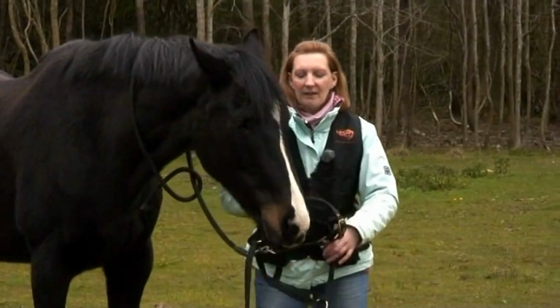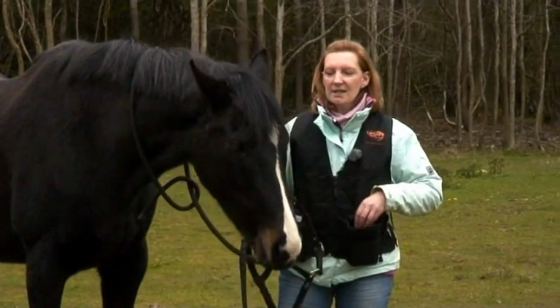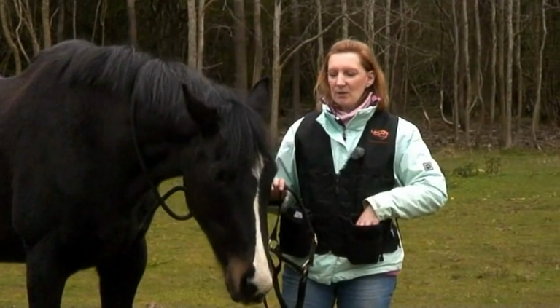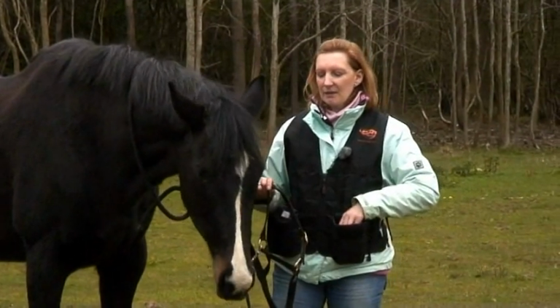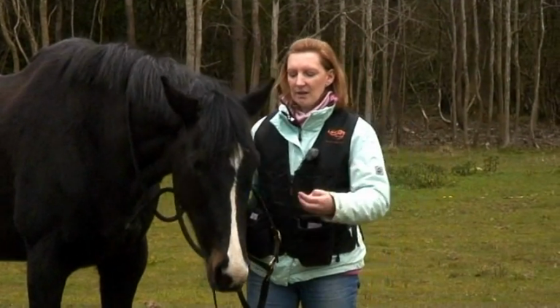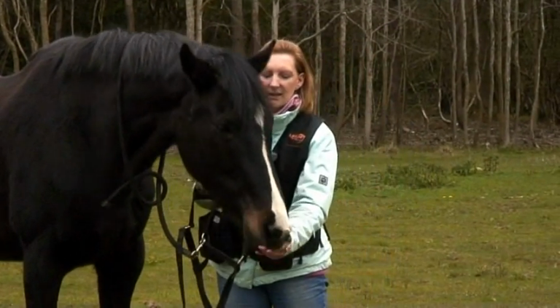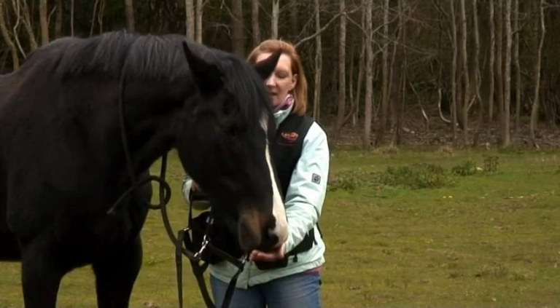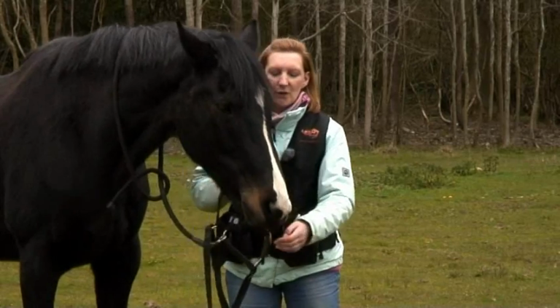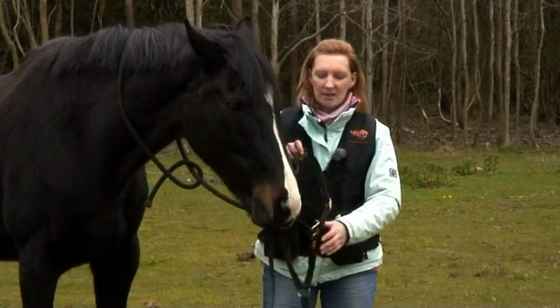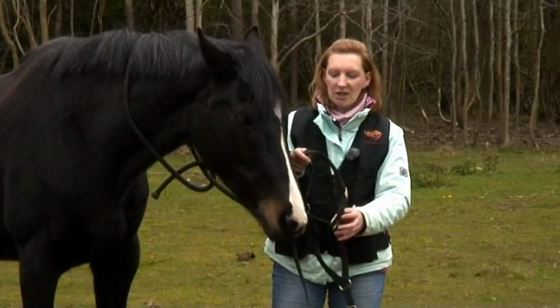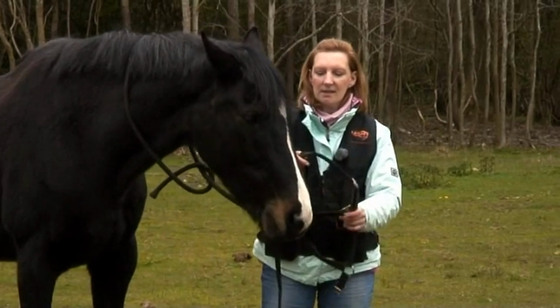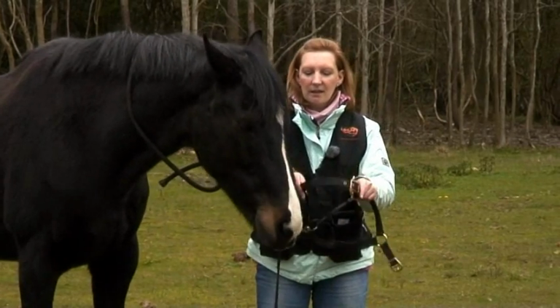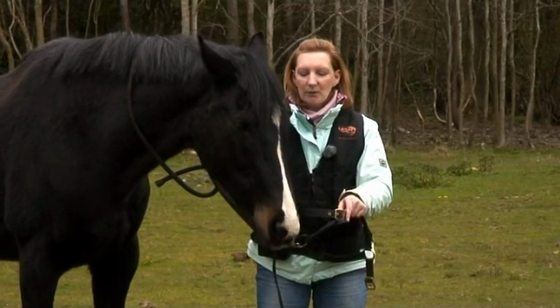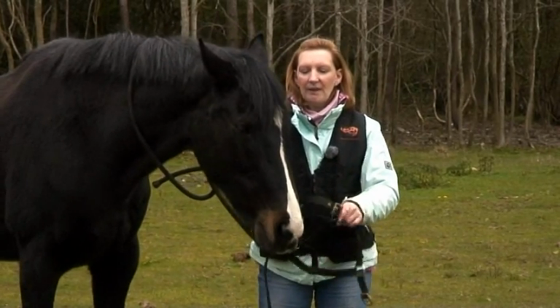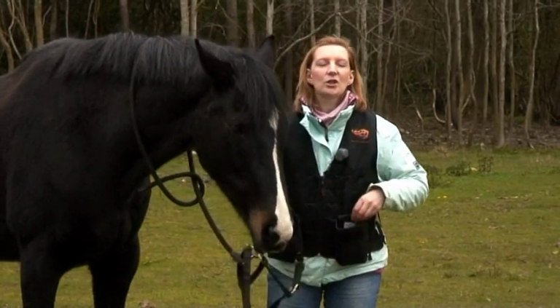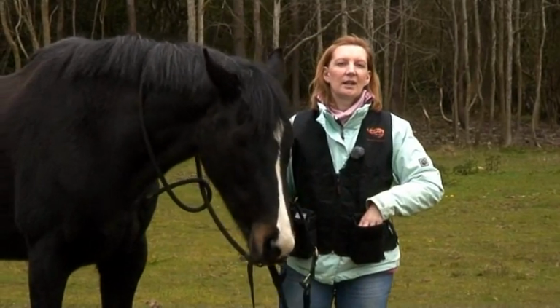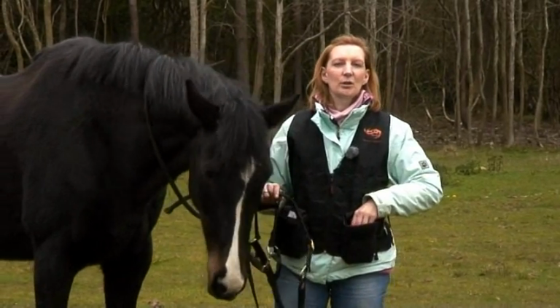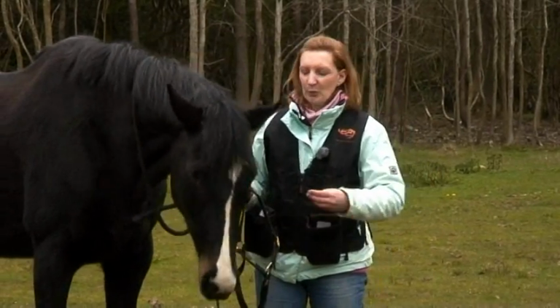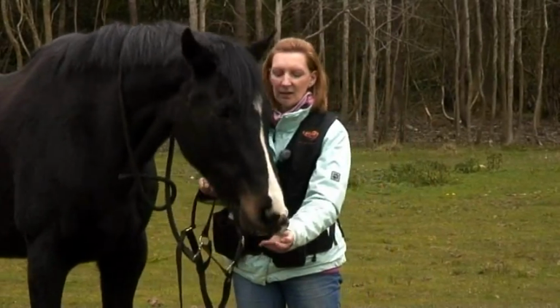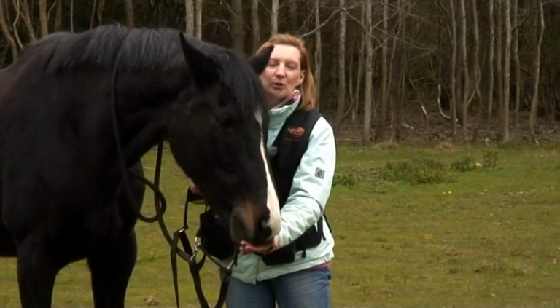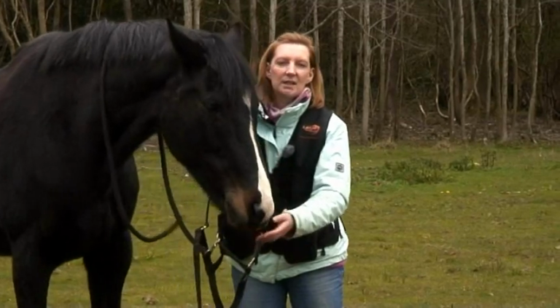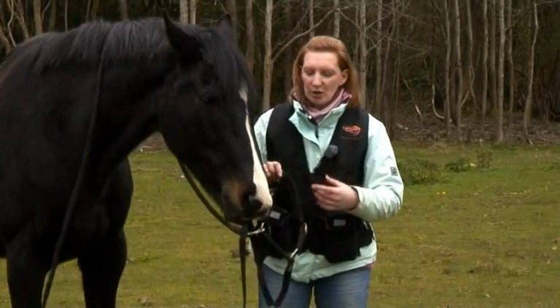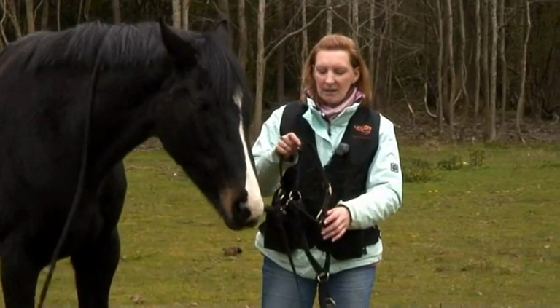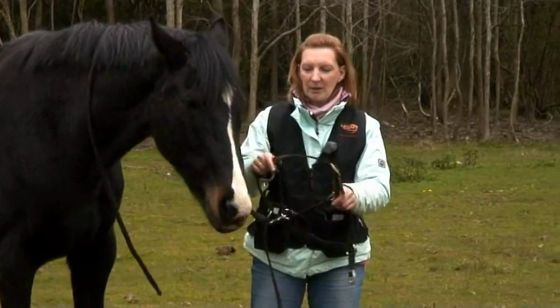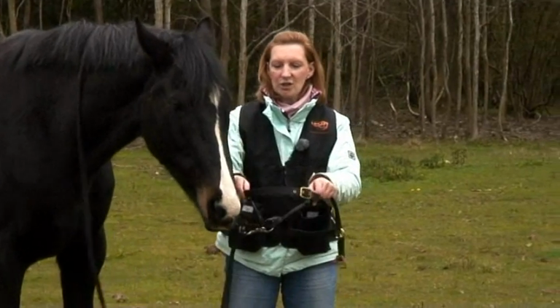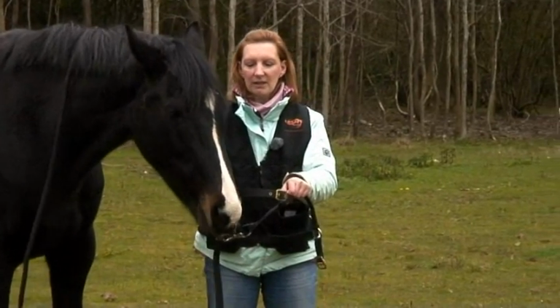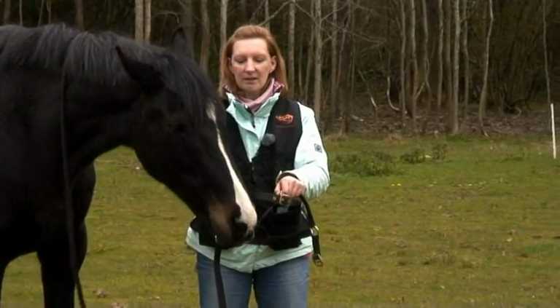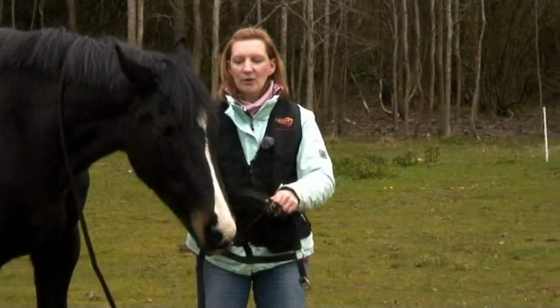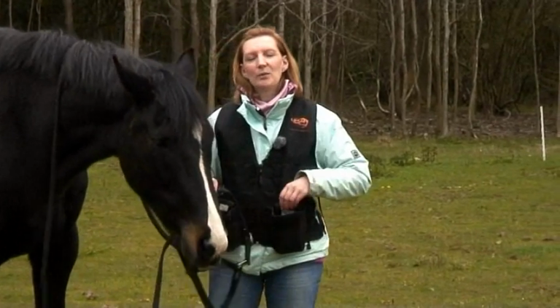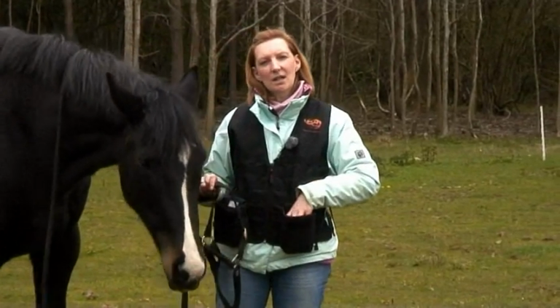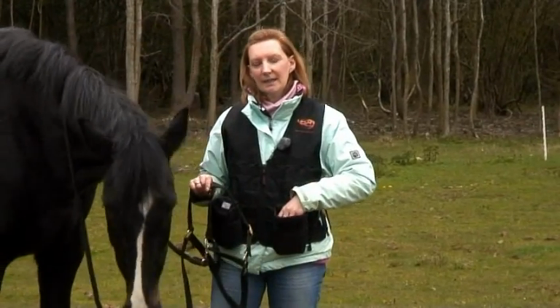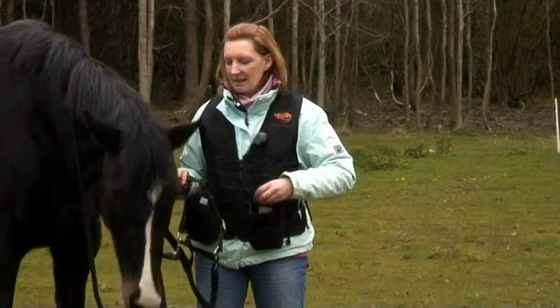The first thing I'm going to click for here is if the horse can touch against the head collar as I hold it open. You'll notice I'm not using a conventional clicker — I'm using a tongue click this time.